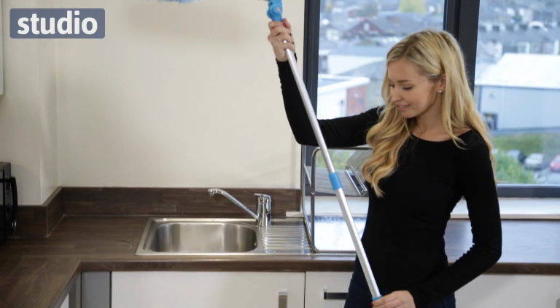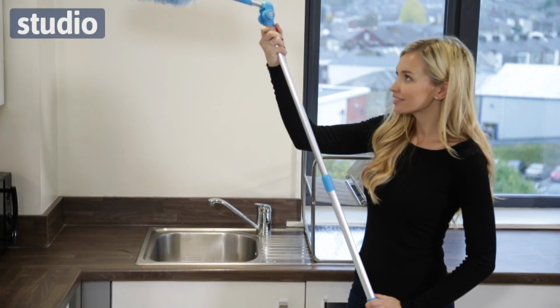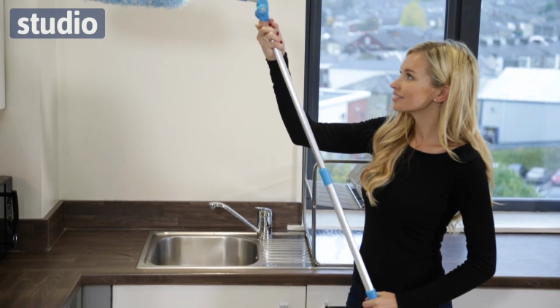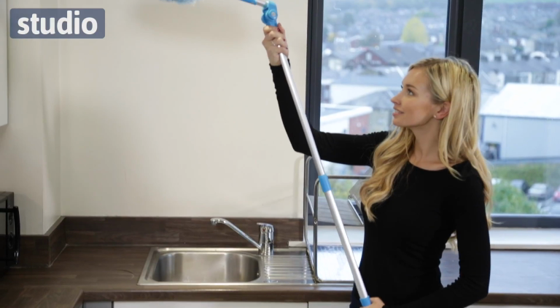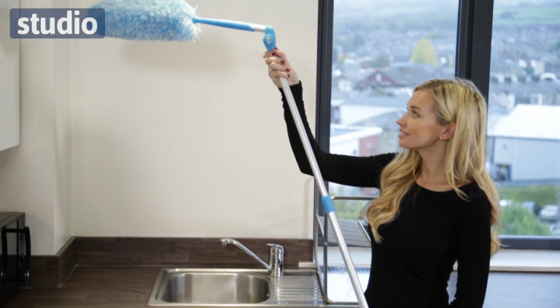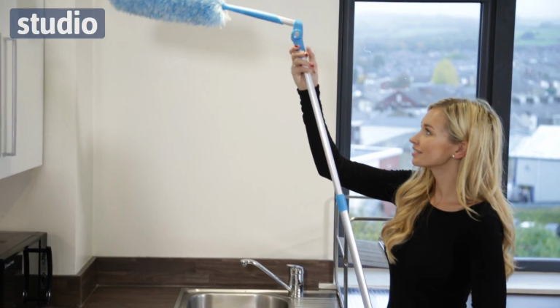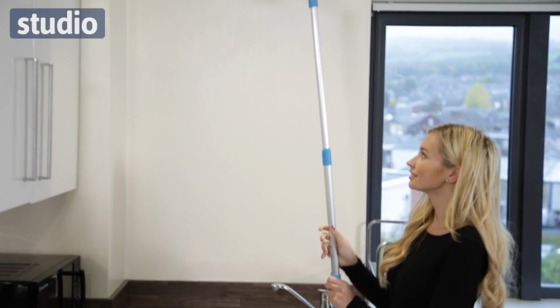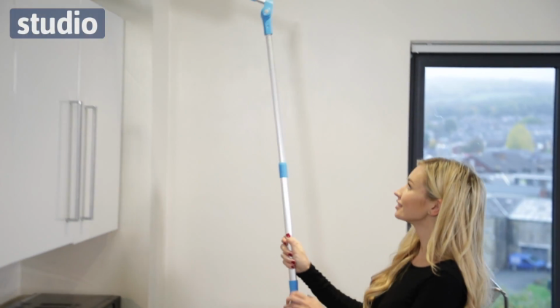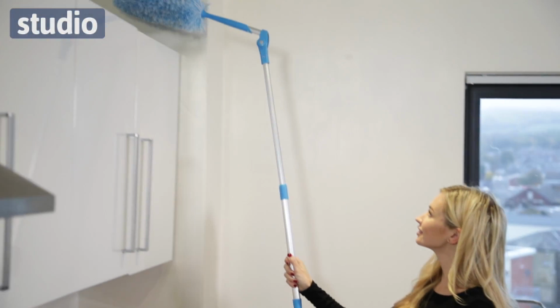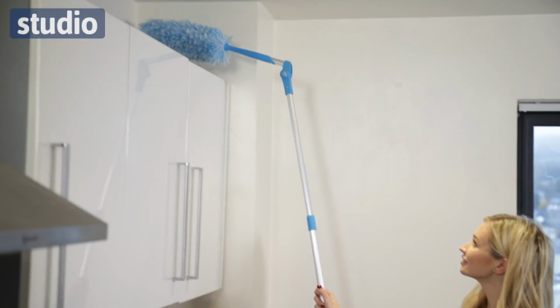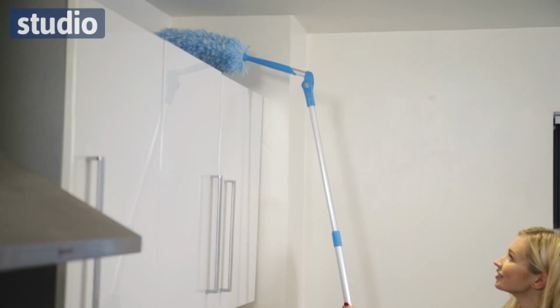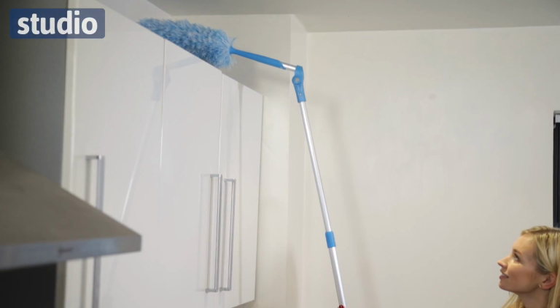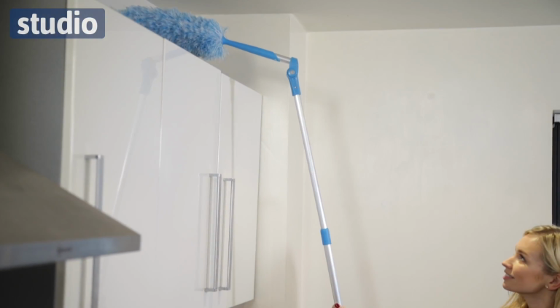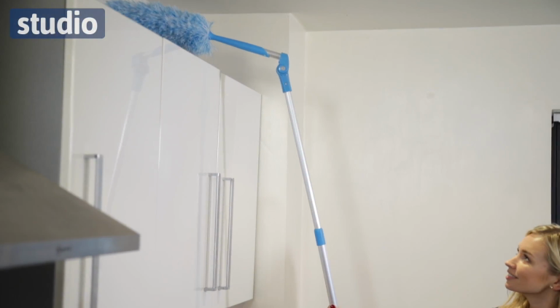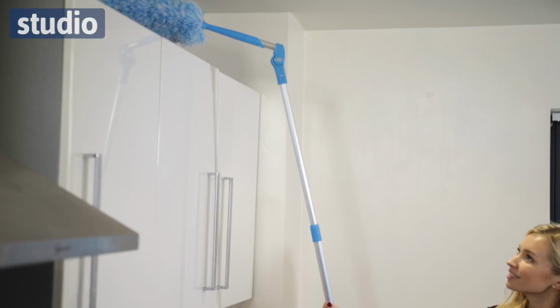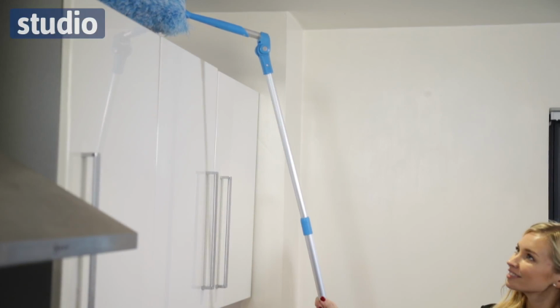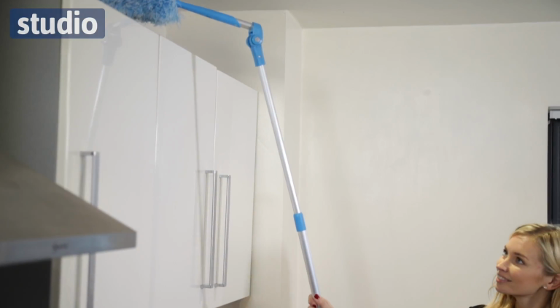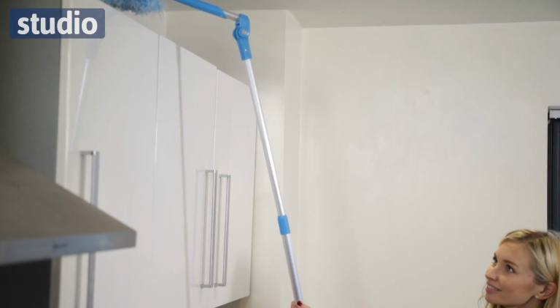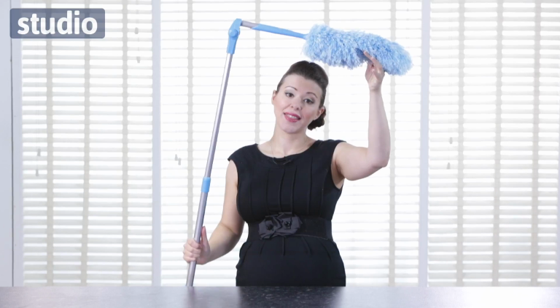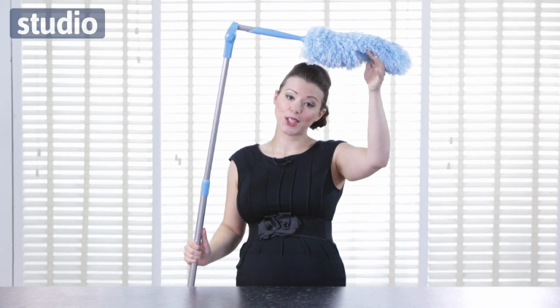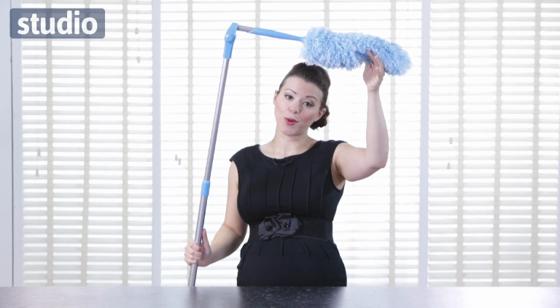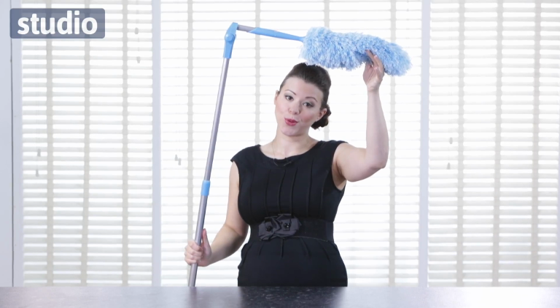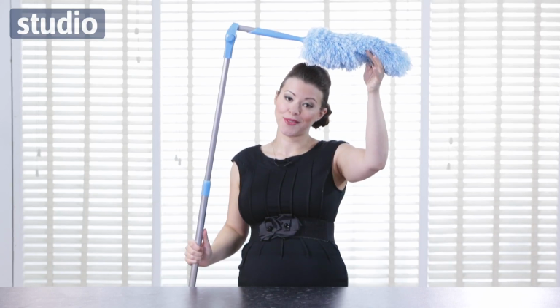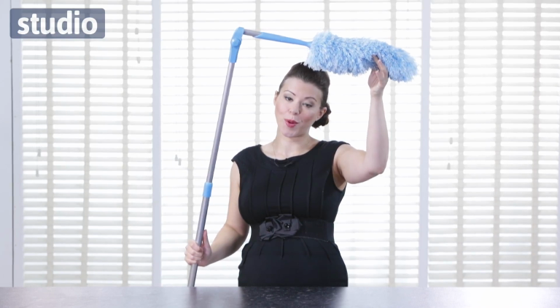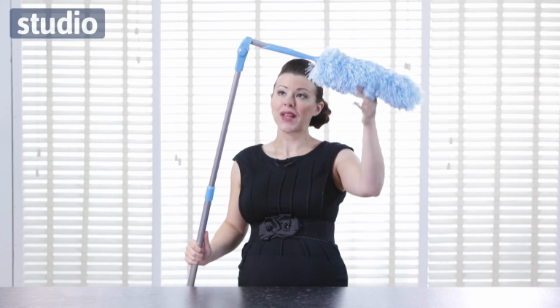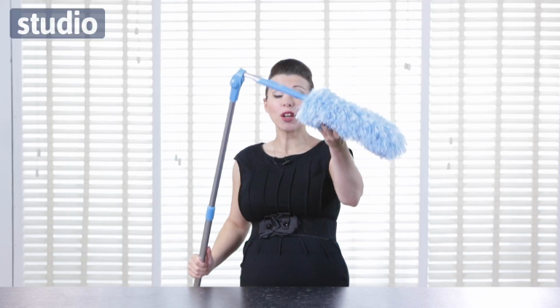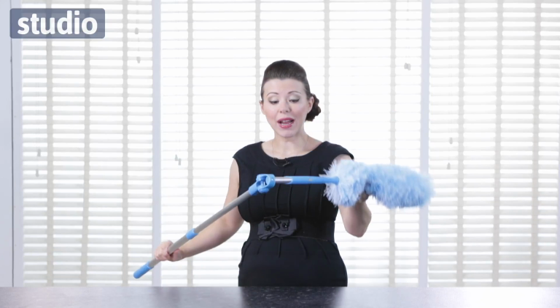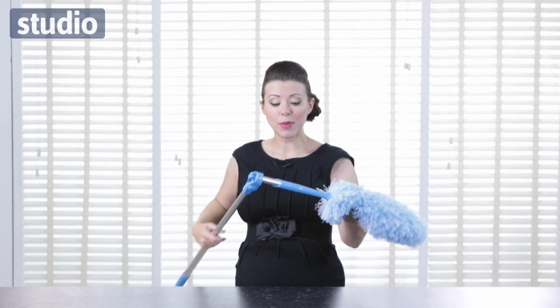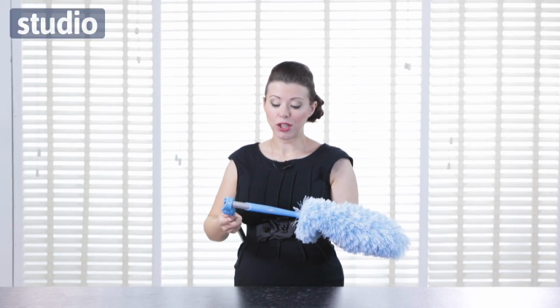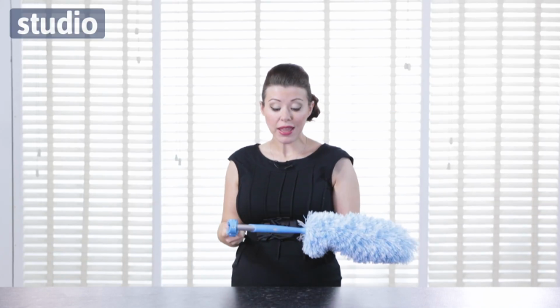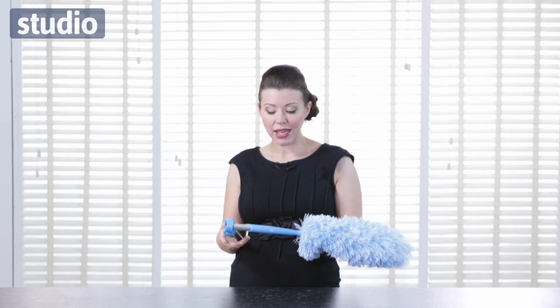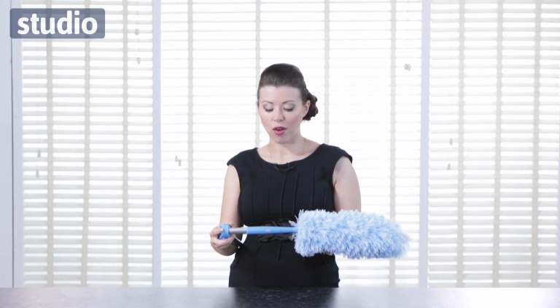And you can of course angle lock it to reach those hard to reach places, so if I just do that quickly, that's the top of your cupboard sorted without a problem.